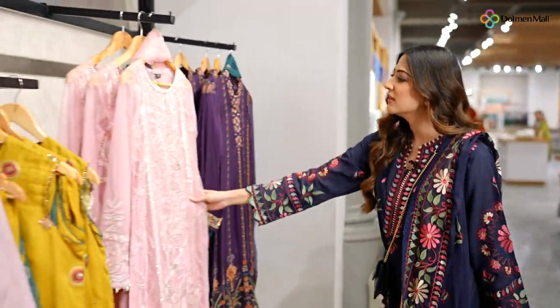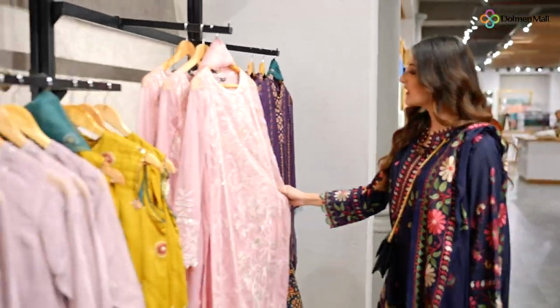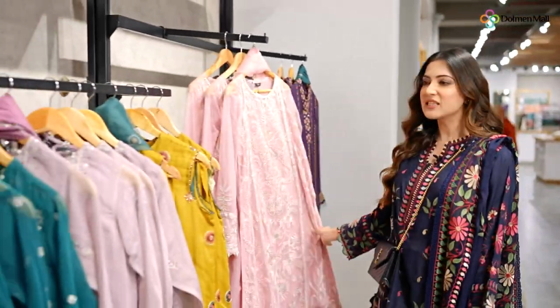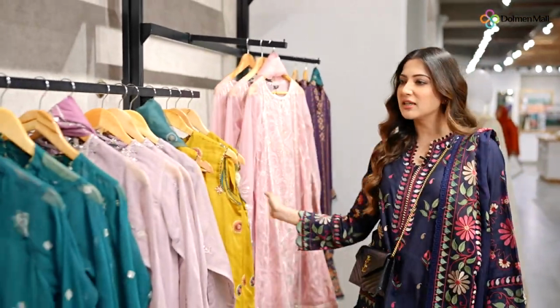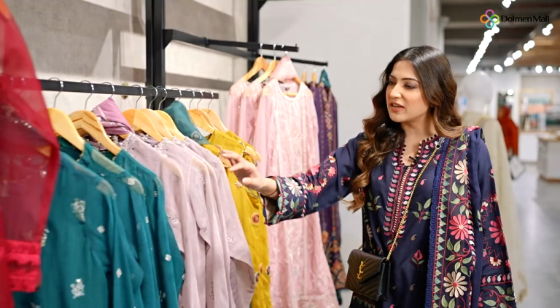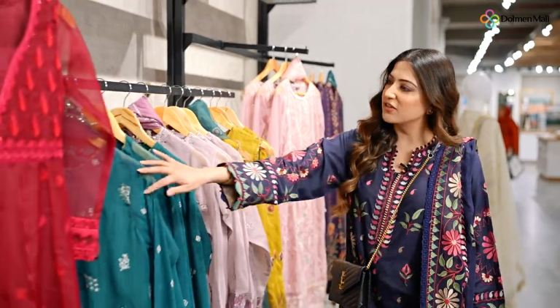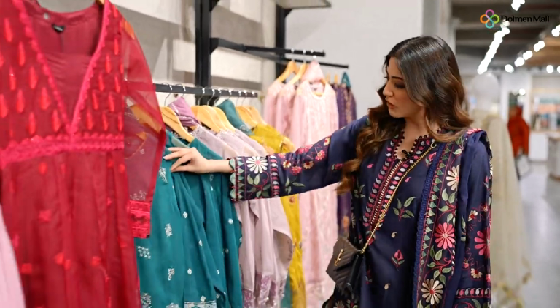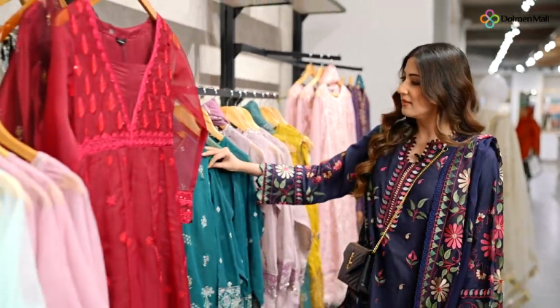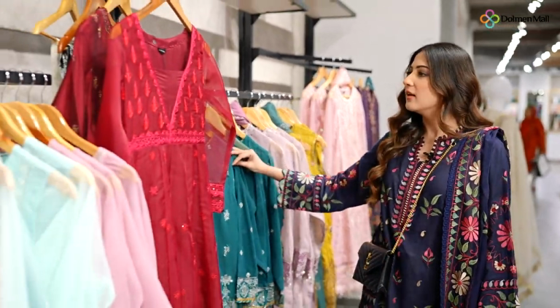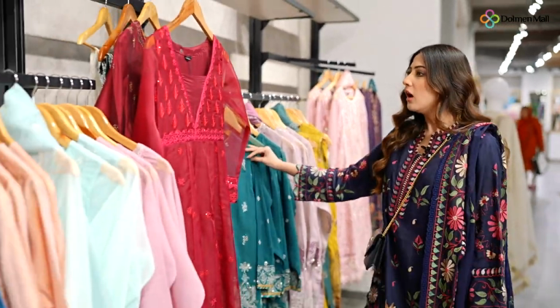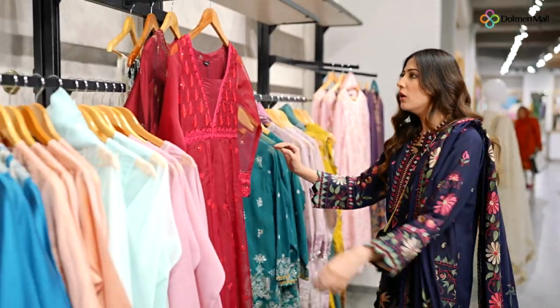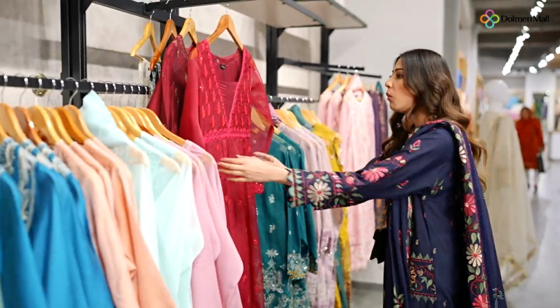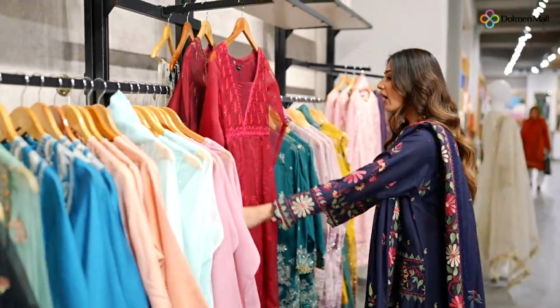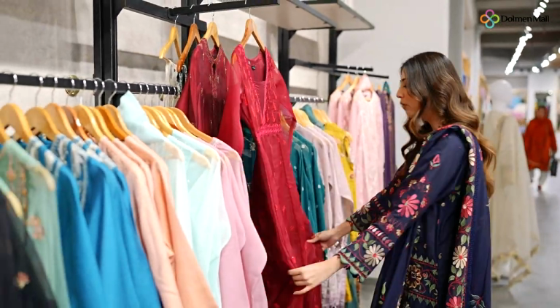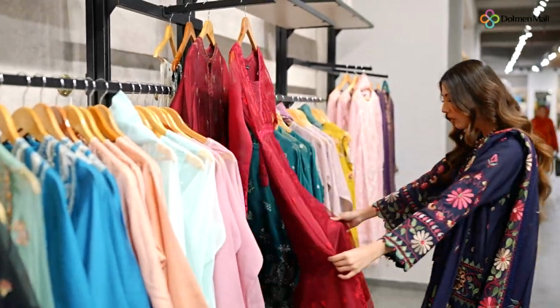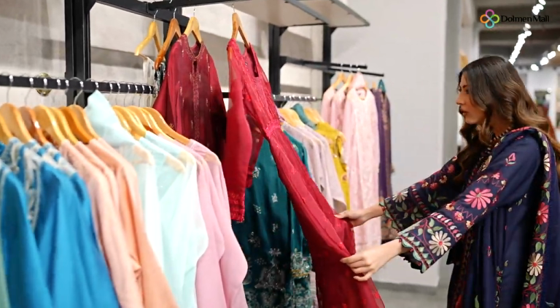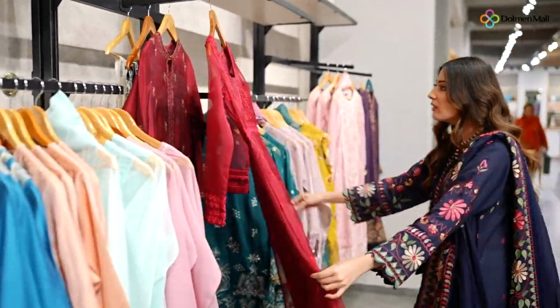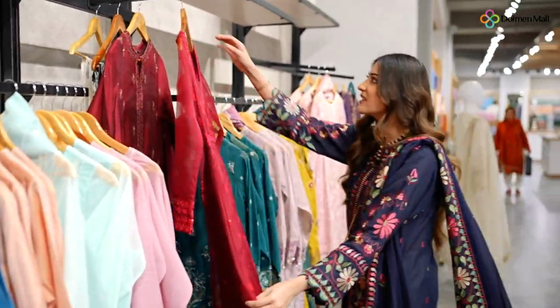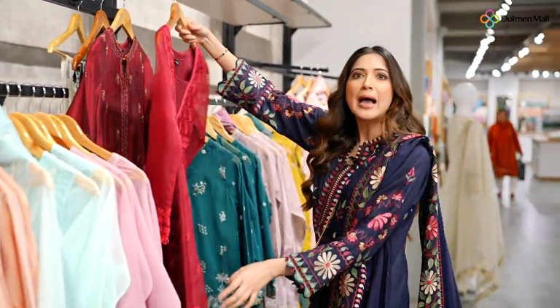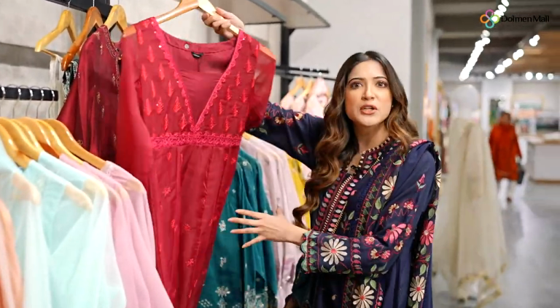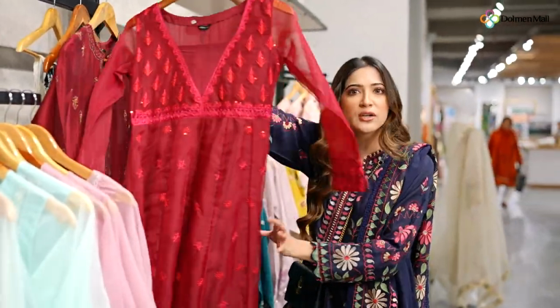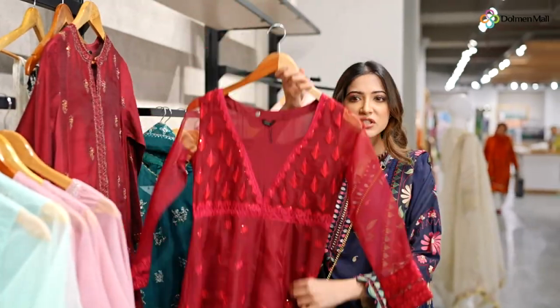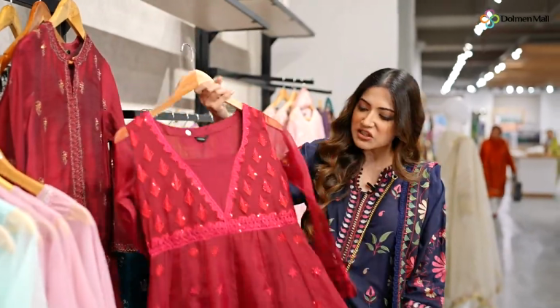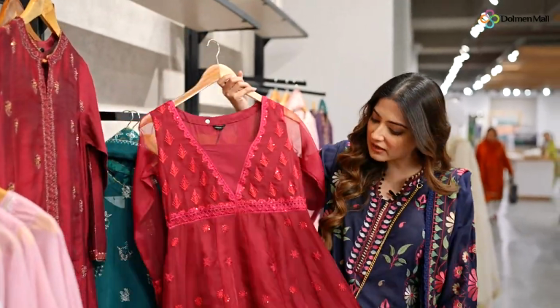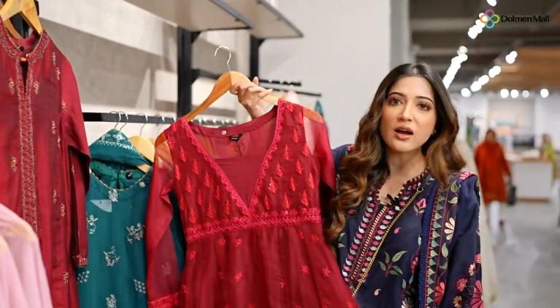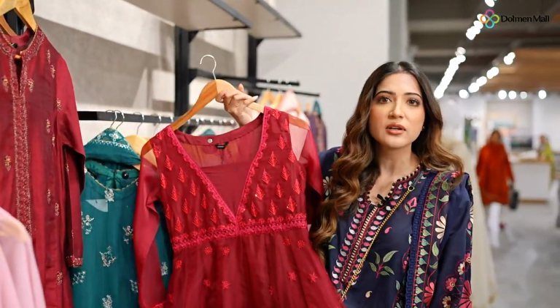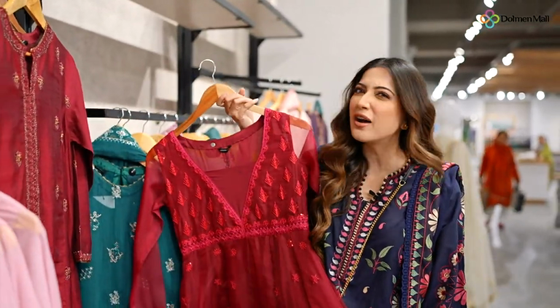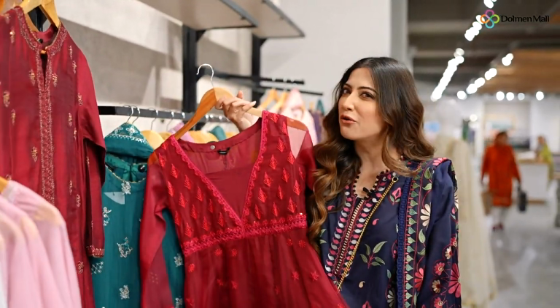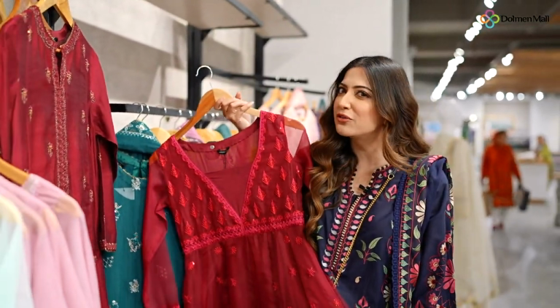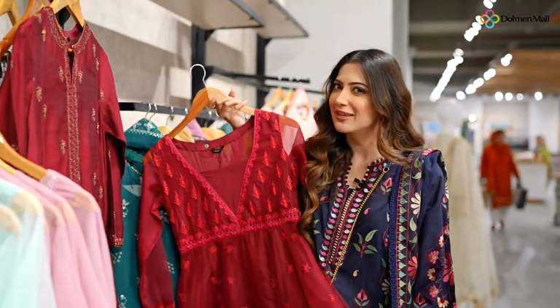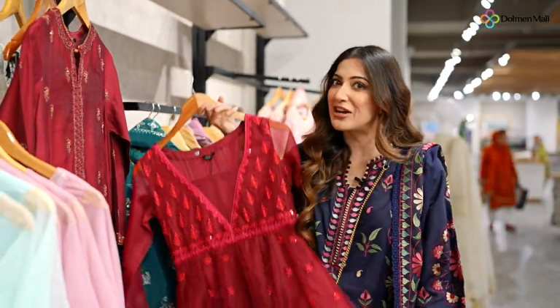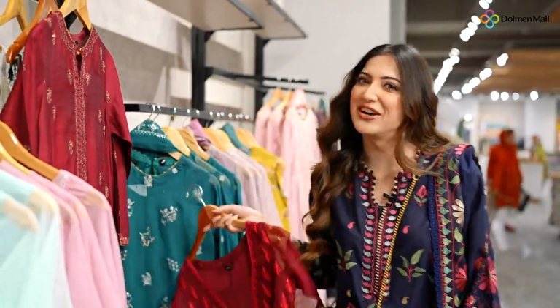This is certainly the festive collection. Wow! This is absolutely gorgeous guys, check this out. You can't go wrong with red. Let's try this on.